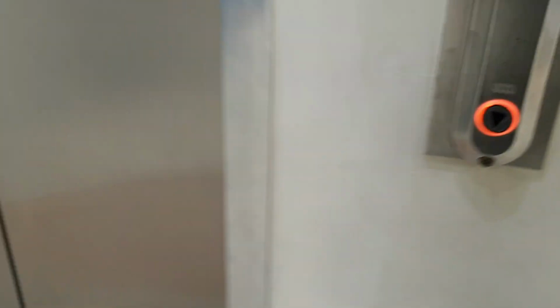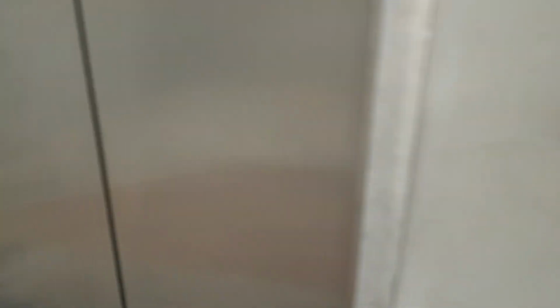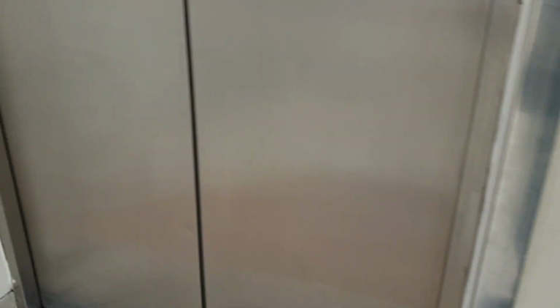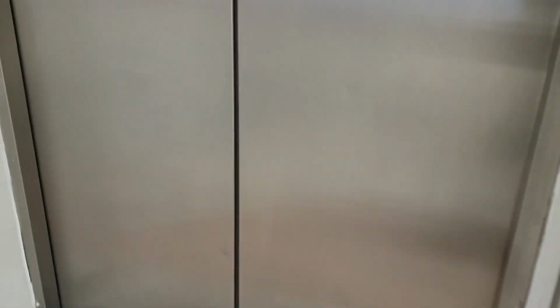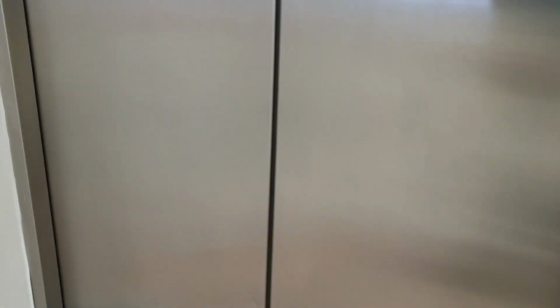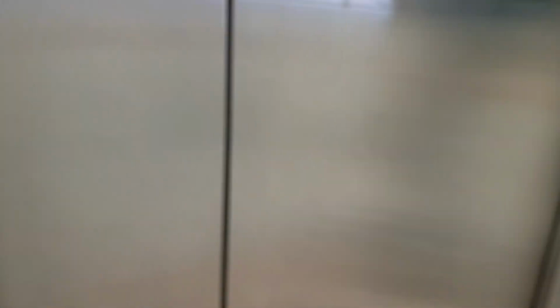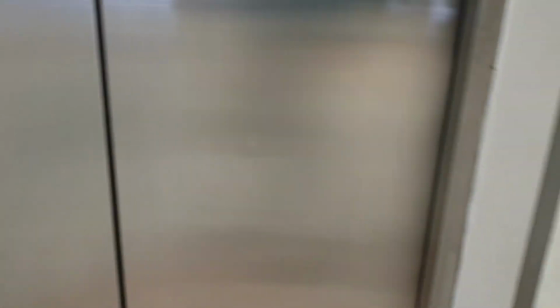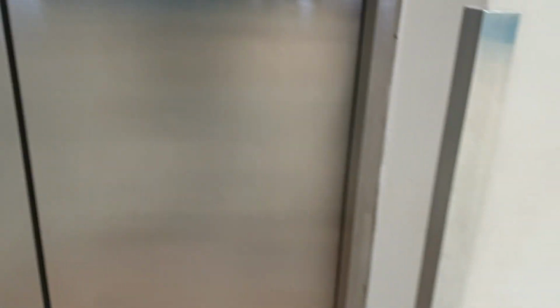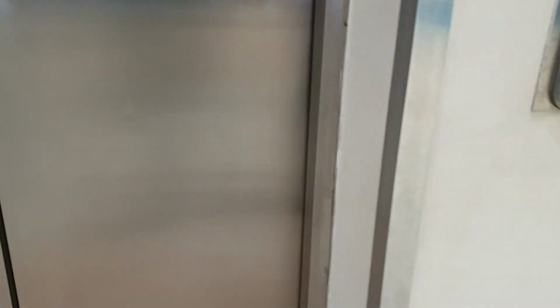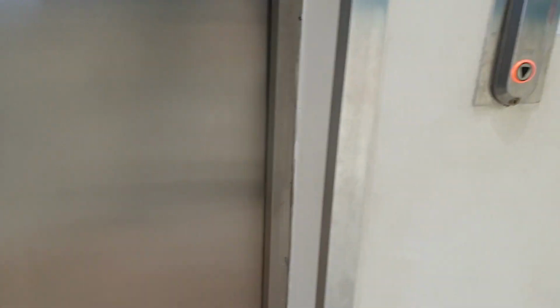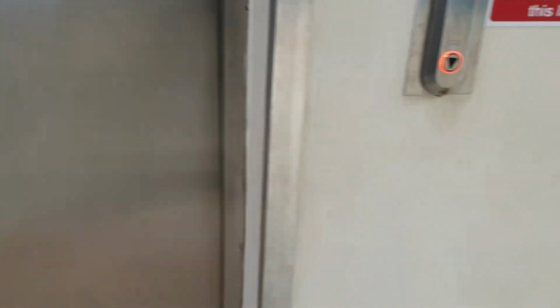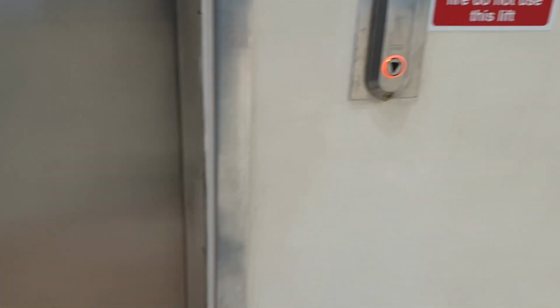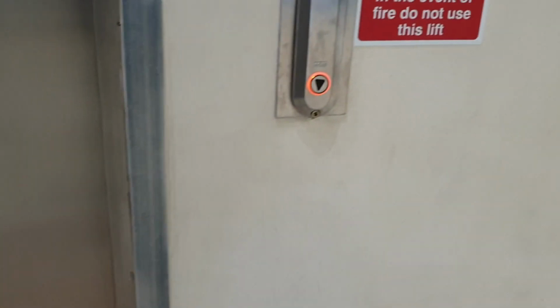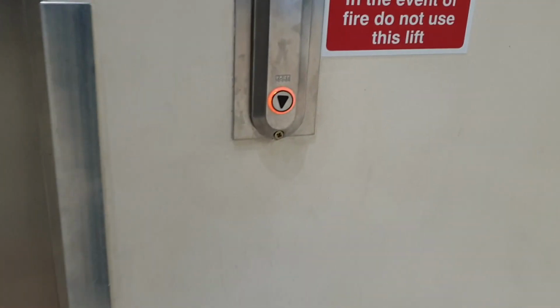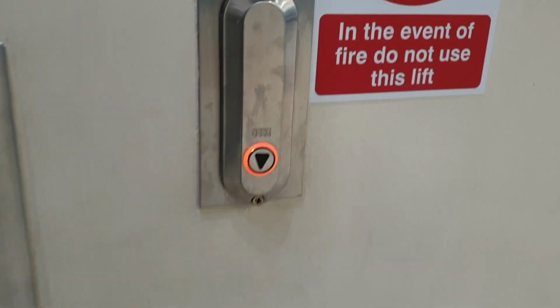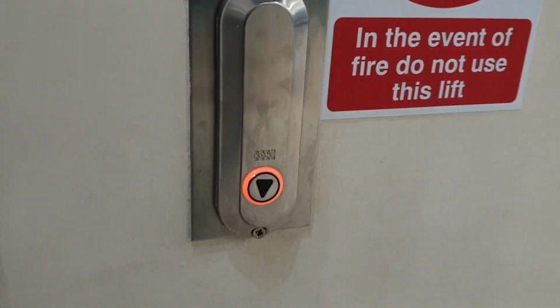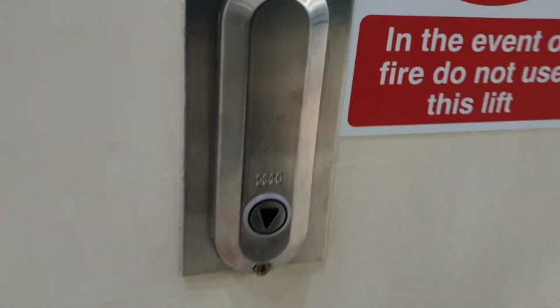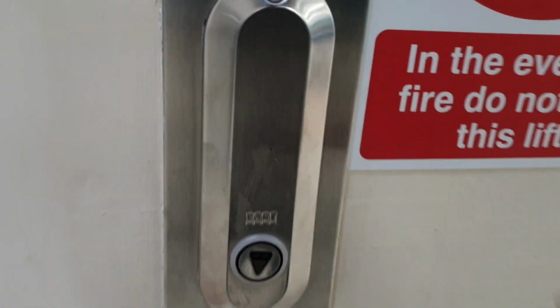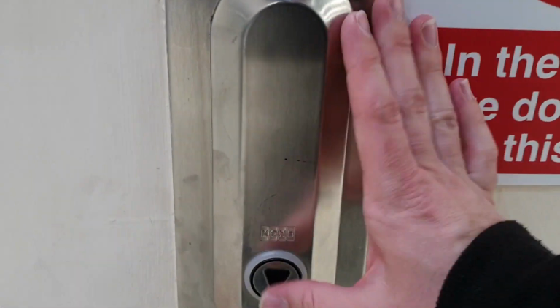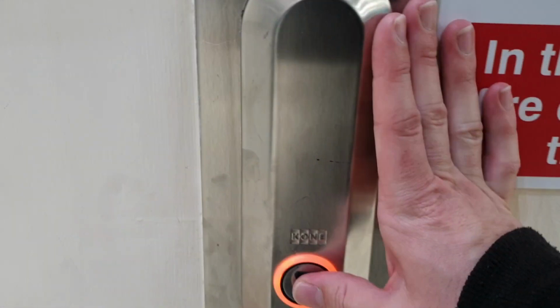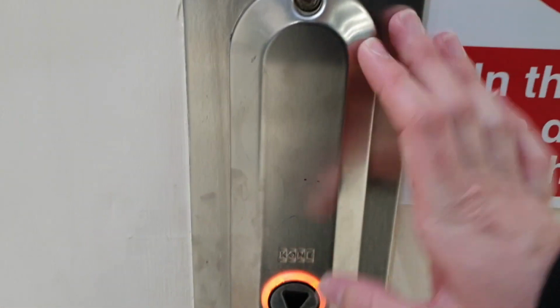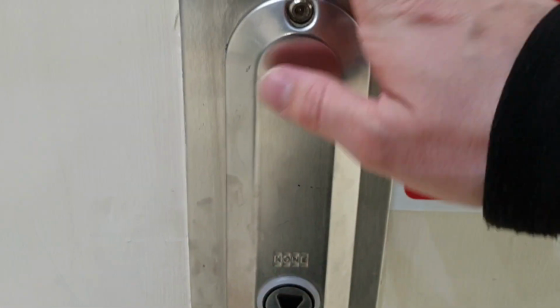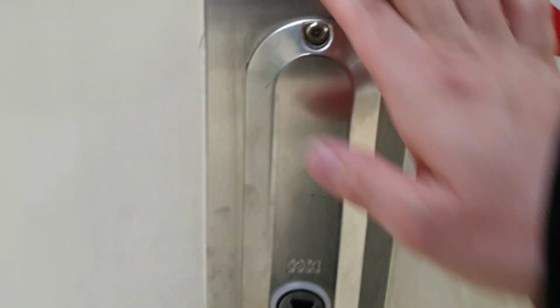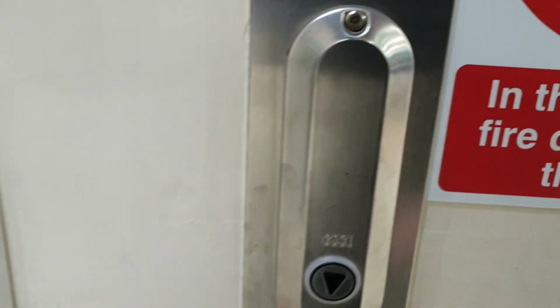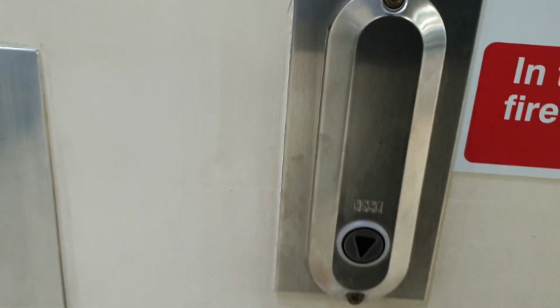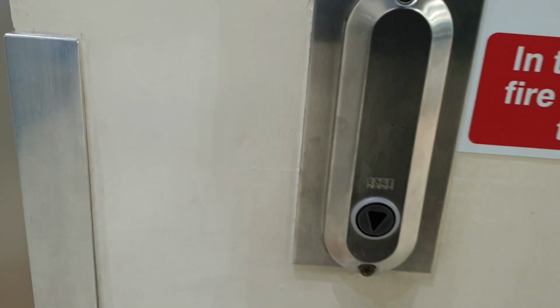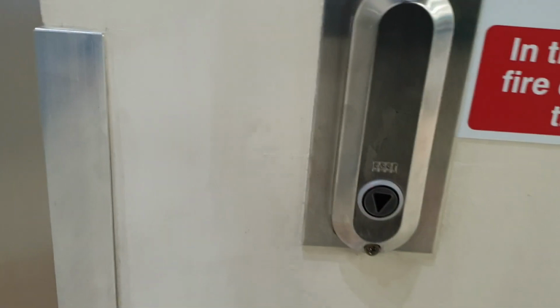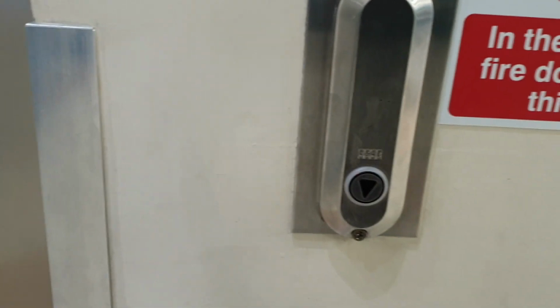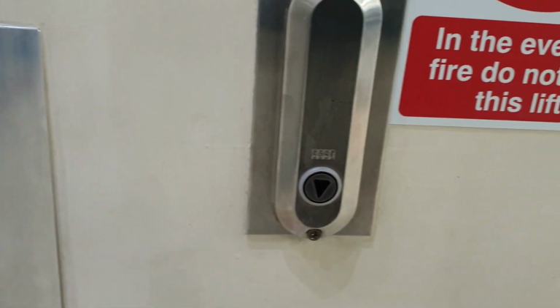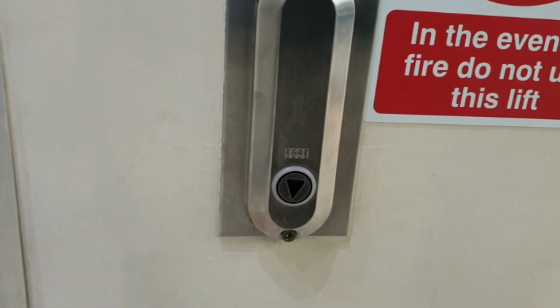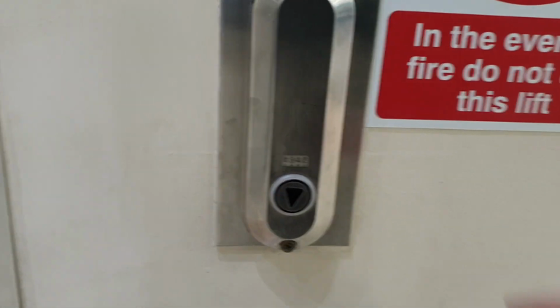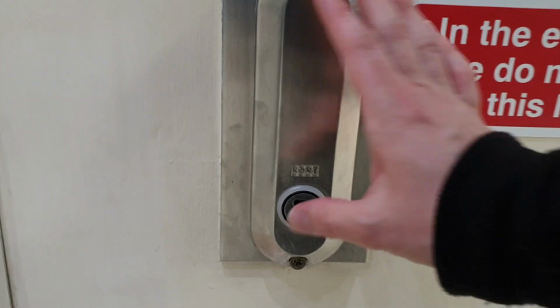This is the lift at Ewell Hall Shopping Mall in Stafford. It used to be a Kone A.M. series lift. It was modernised by Kone IGIDIS.